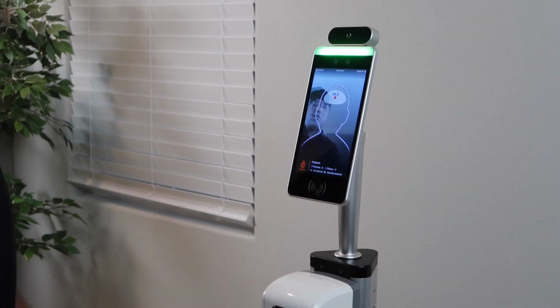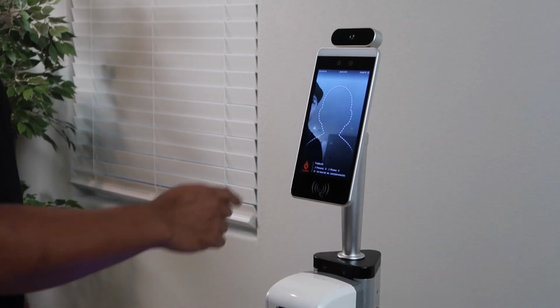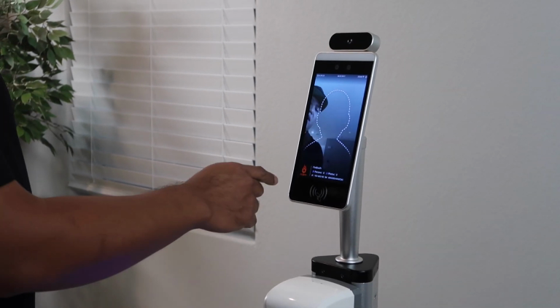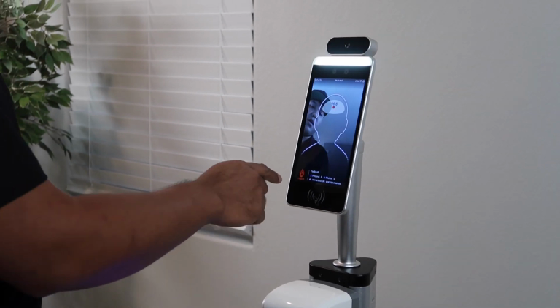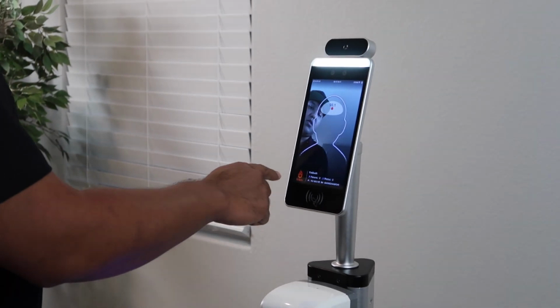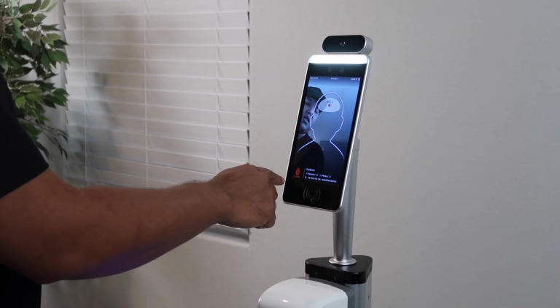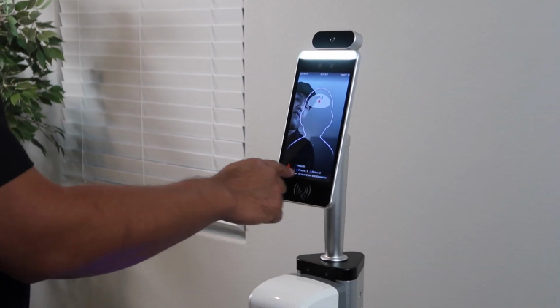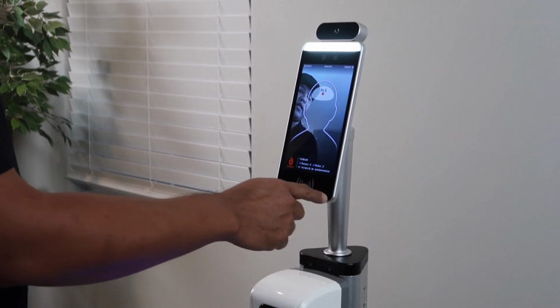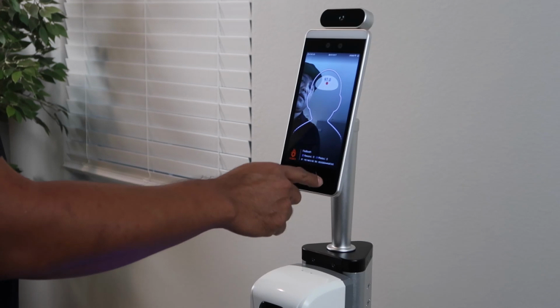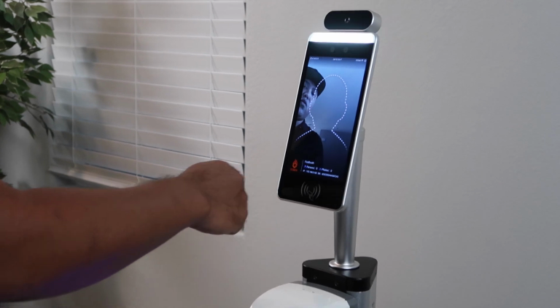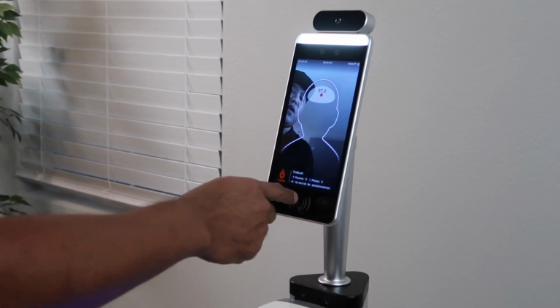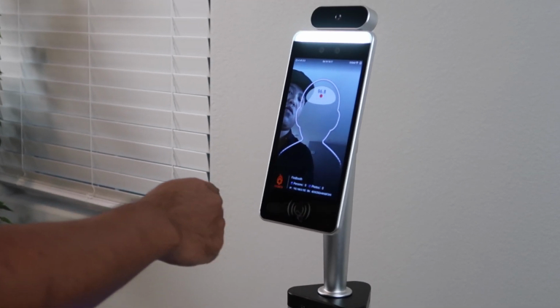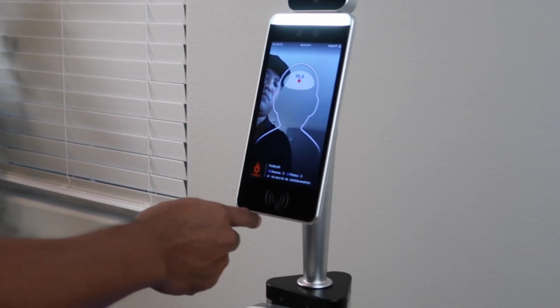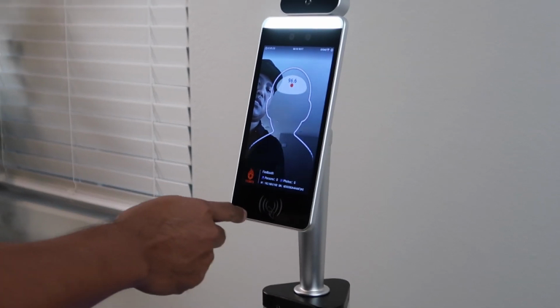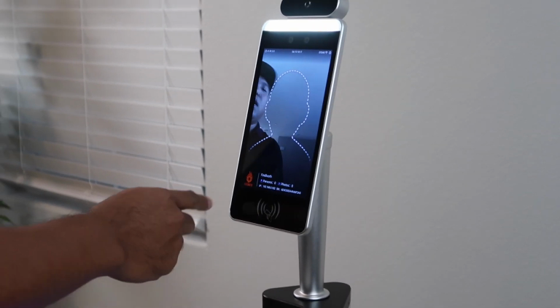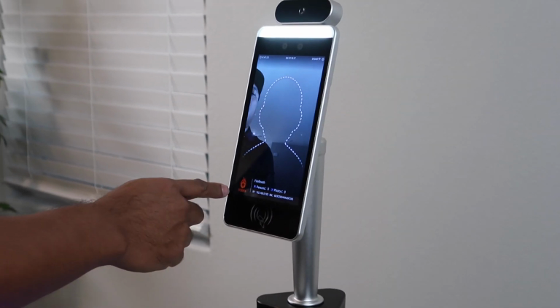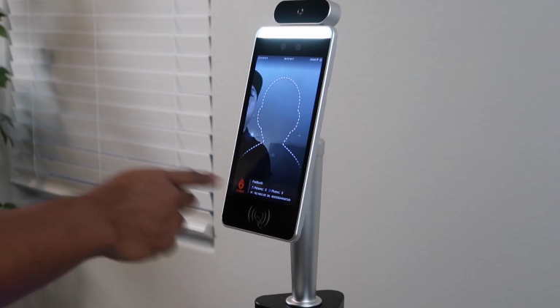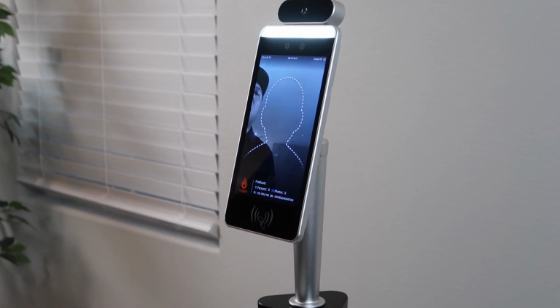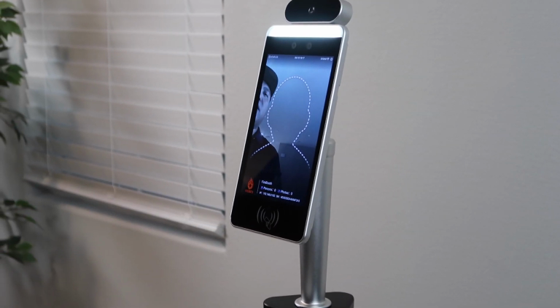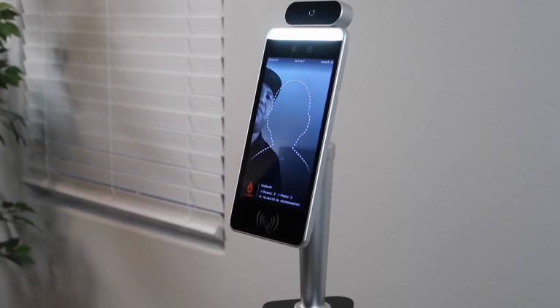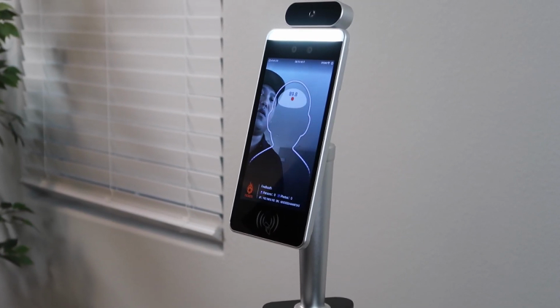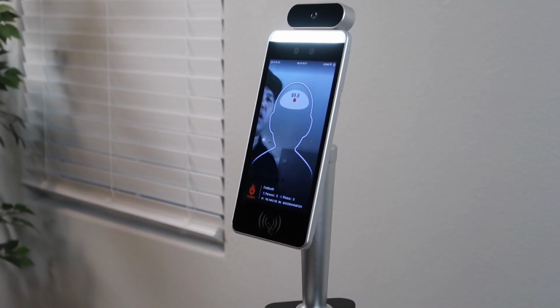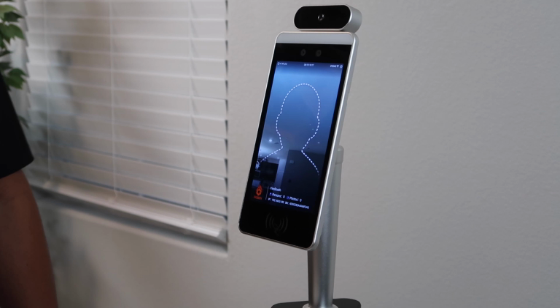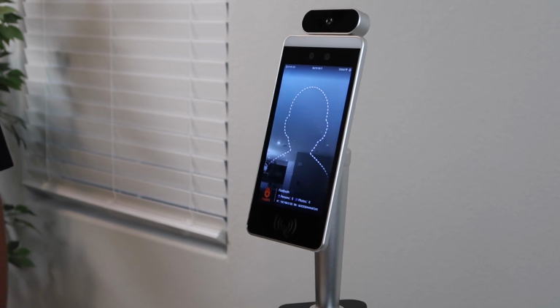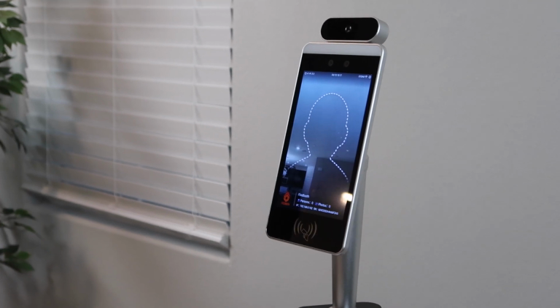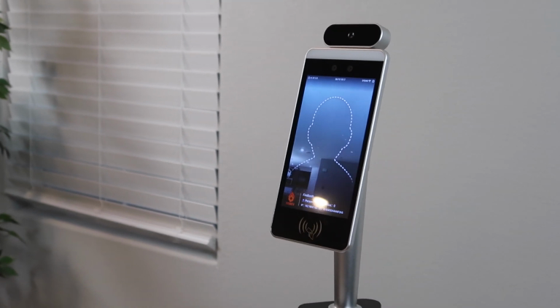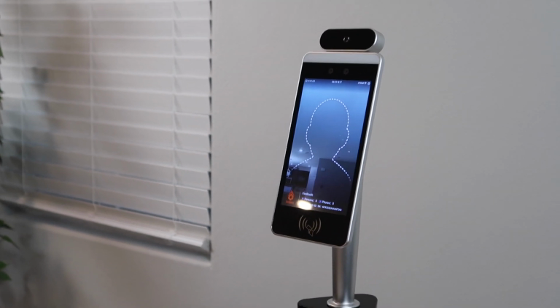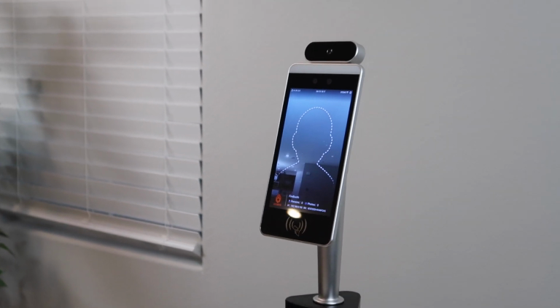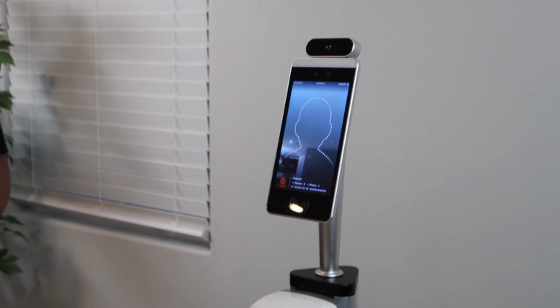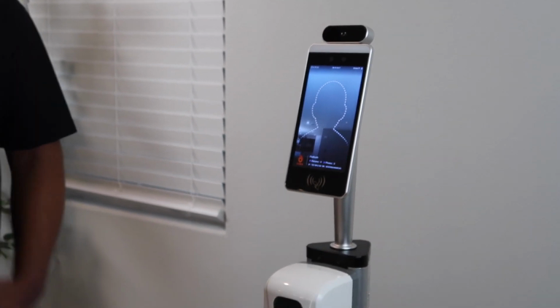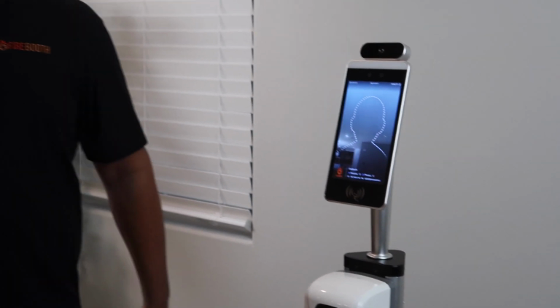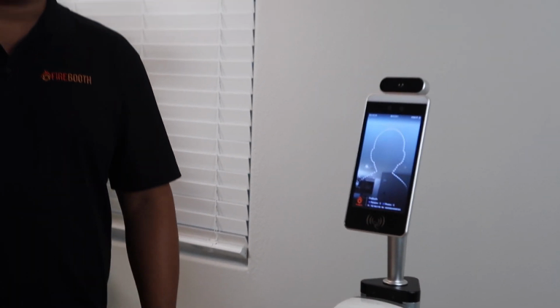What I like about this too is you can have it branded for the event or for a business with your logo right there. So if I stand back, it's going to go back into auto mode and it's going to display the advertising again.